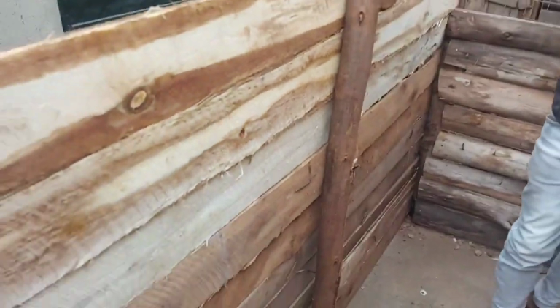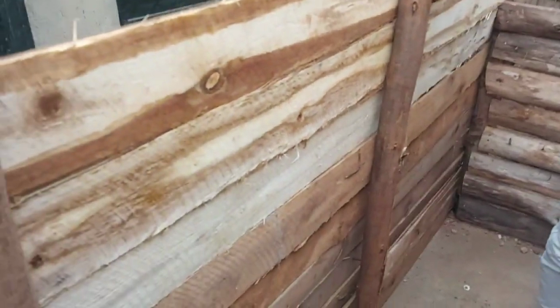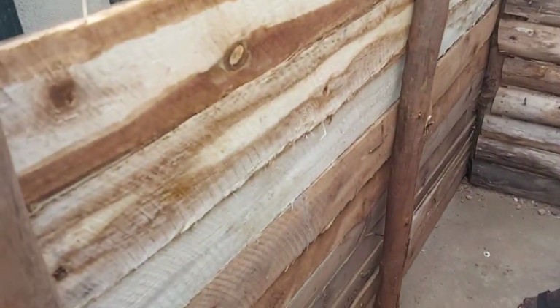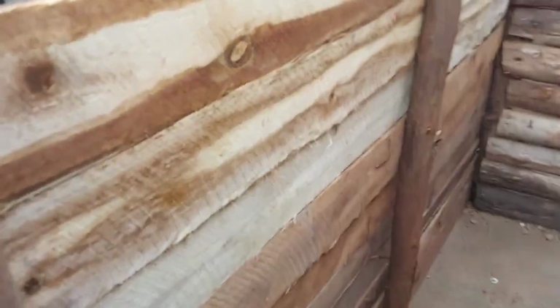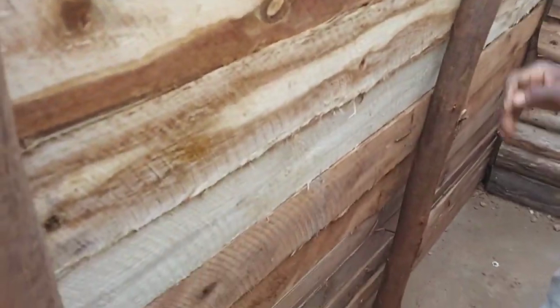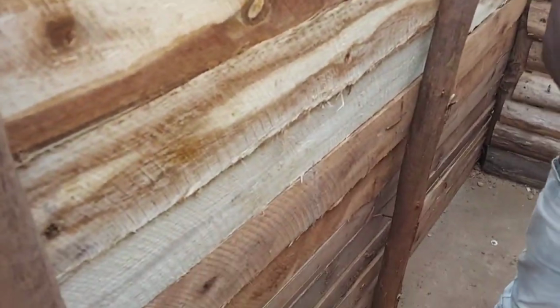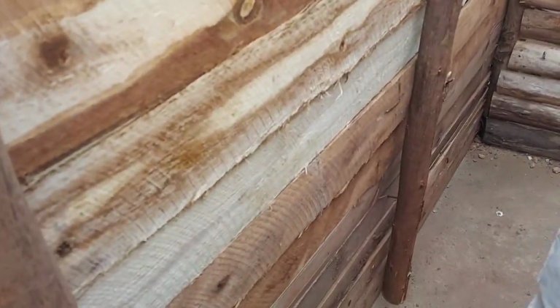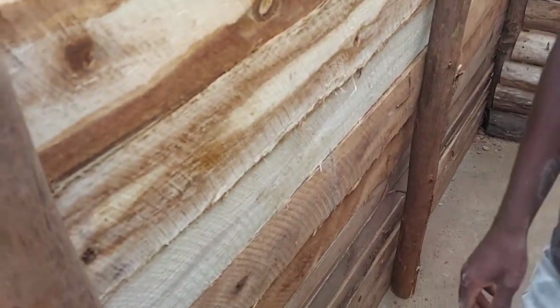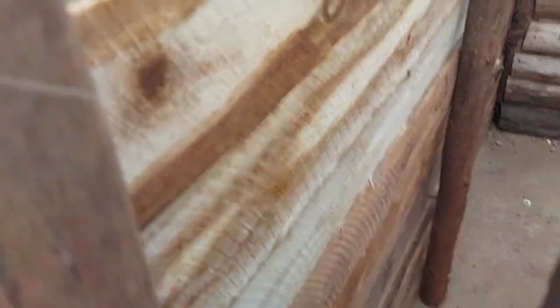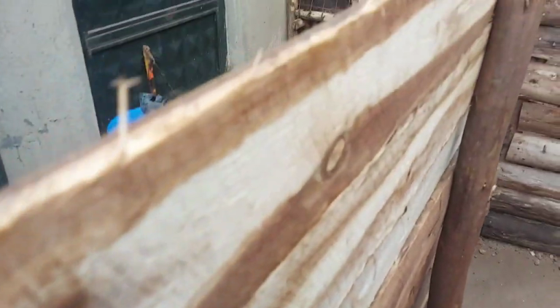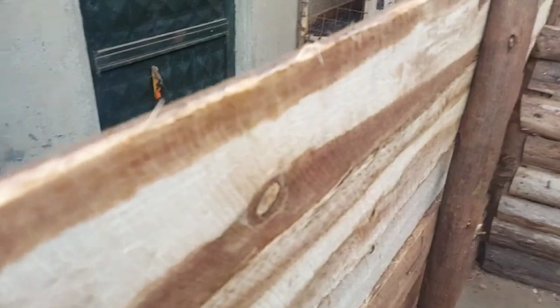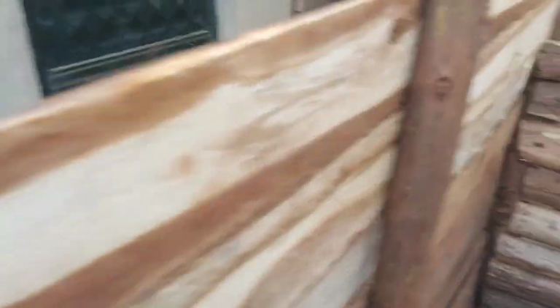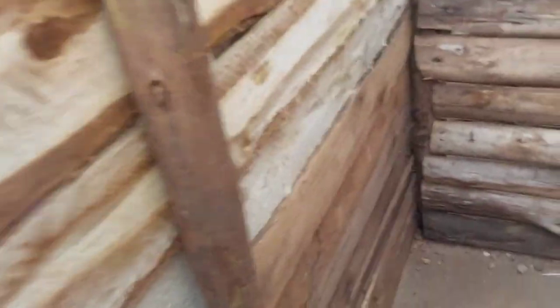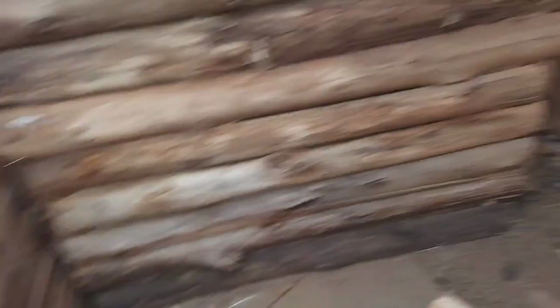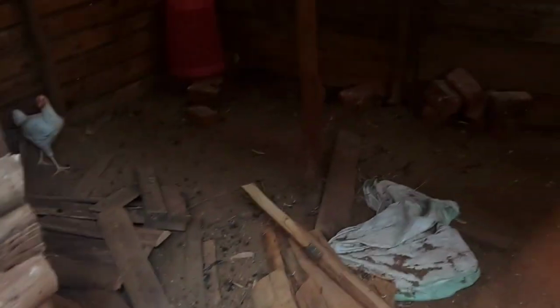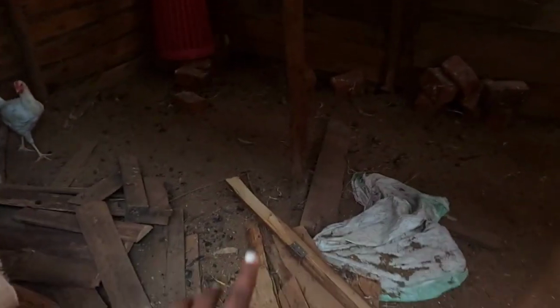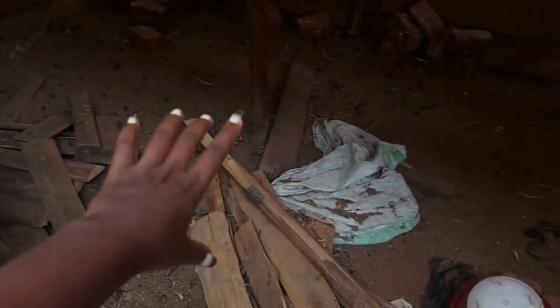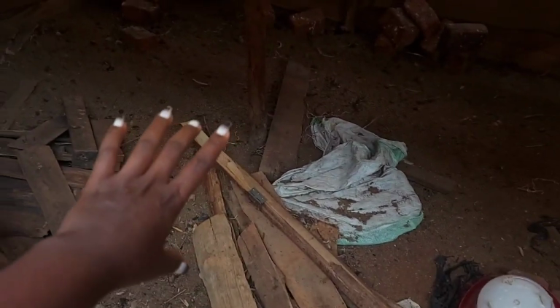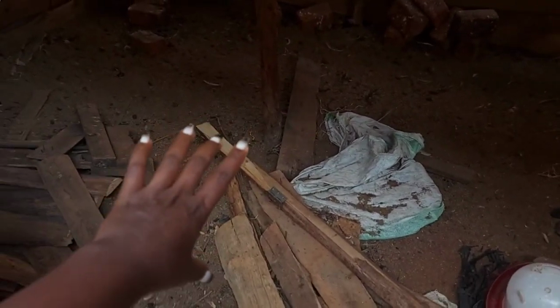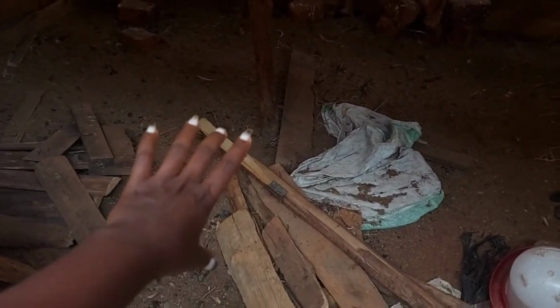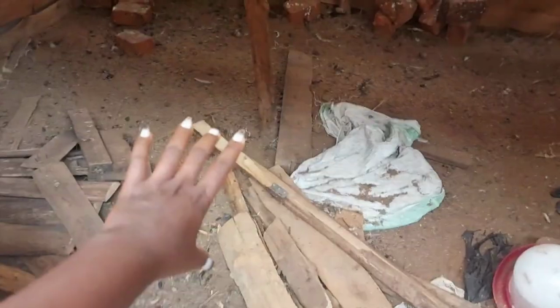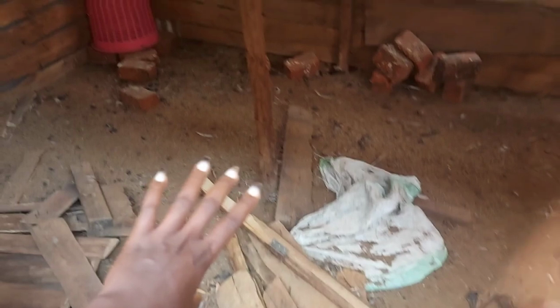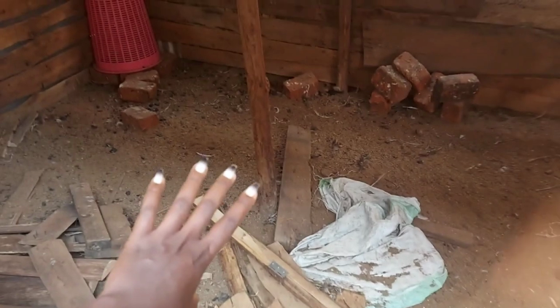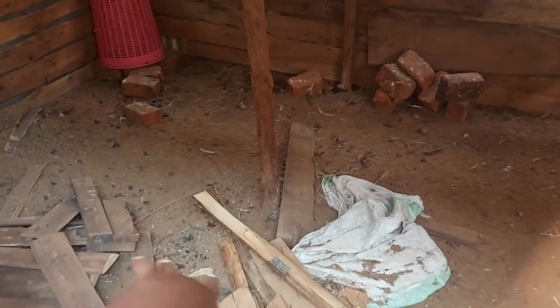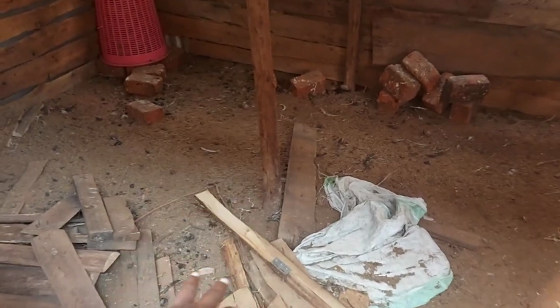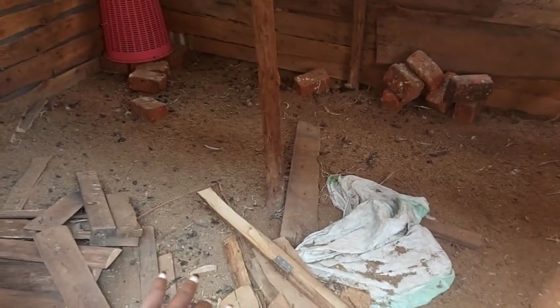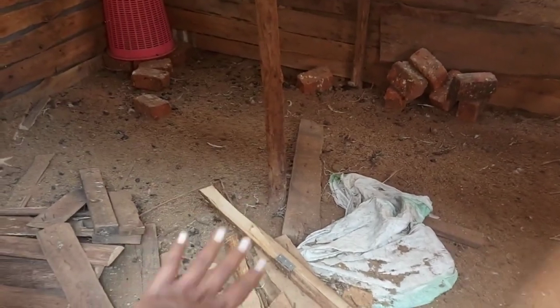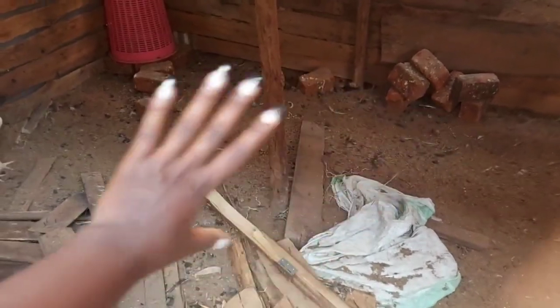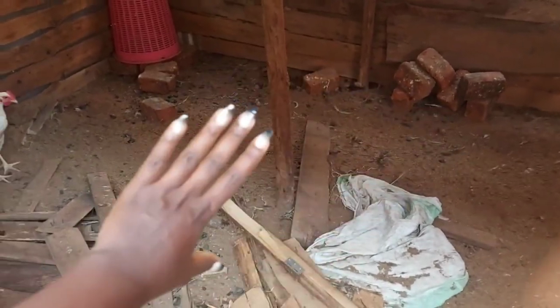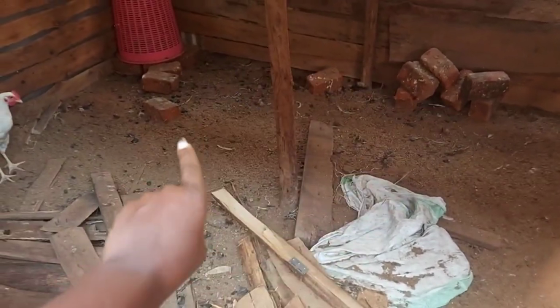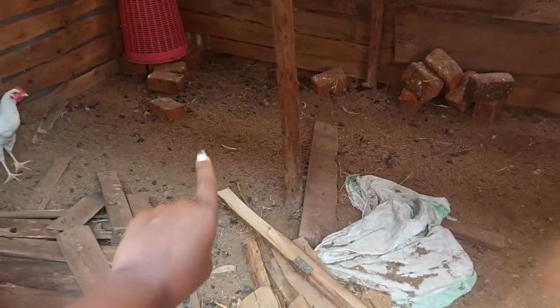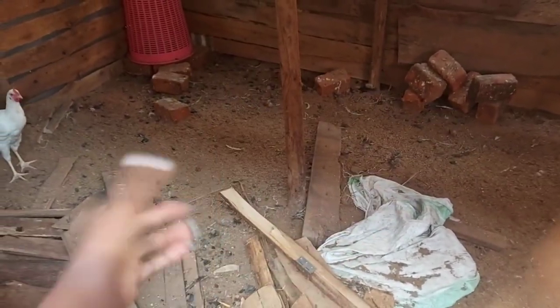So our chickens are here — I hope you can see them. Any other day these chickens were young, and I'm going to show you — there are about 50 of them.